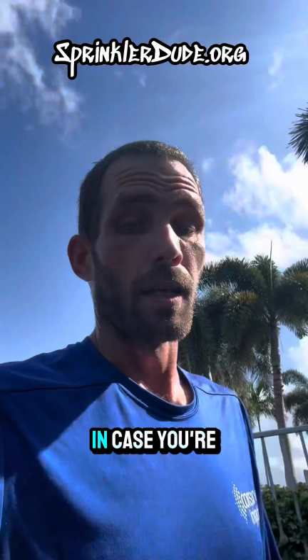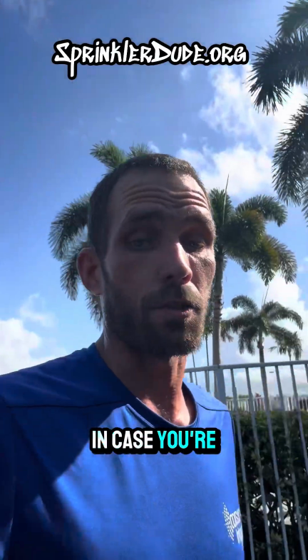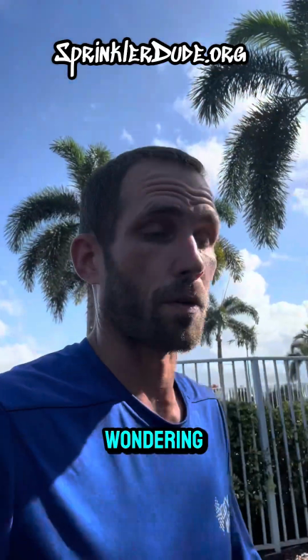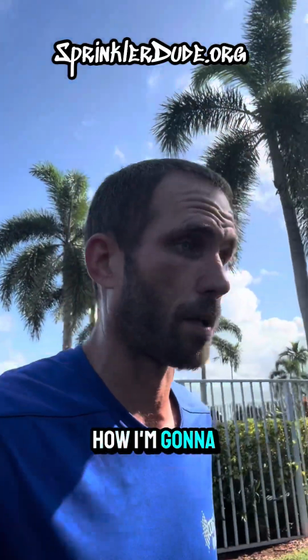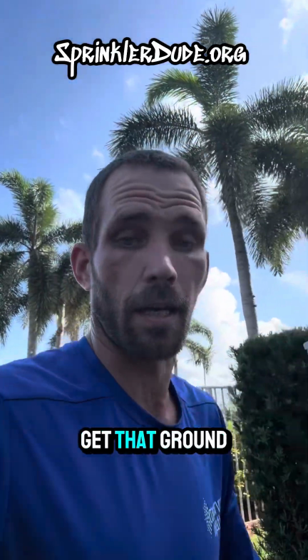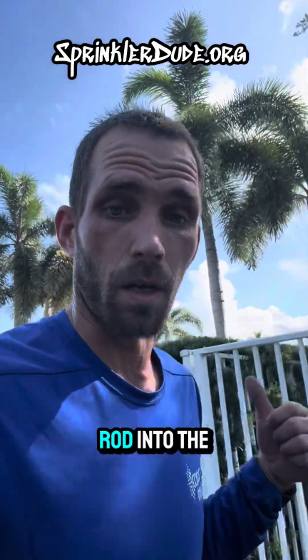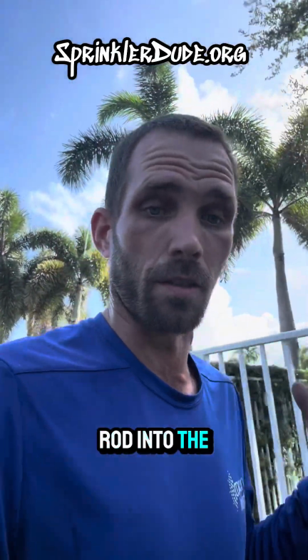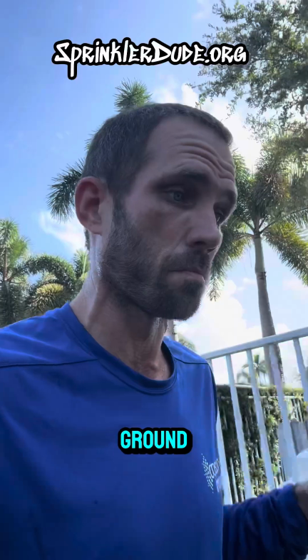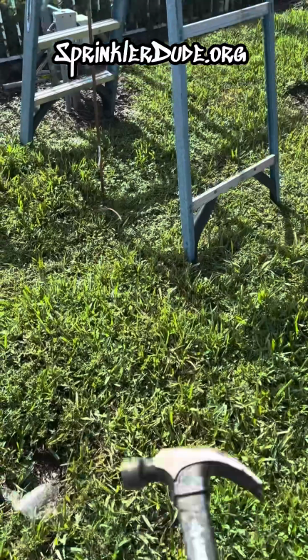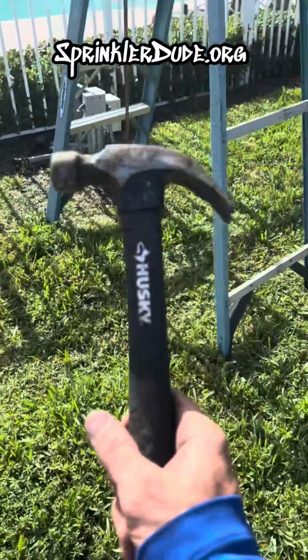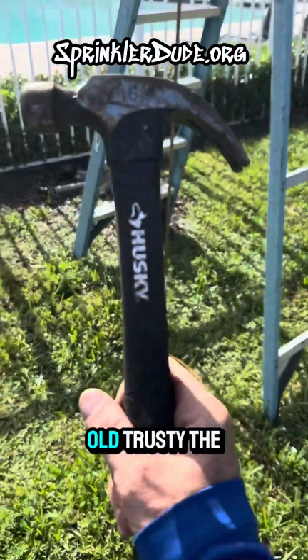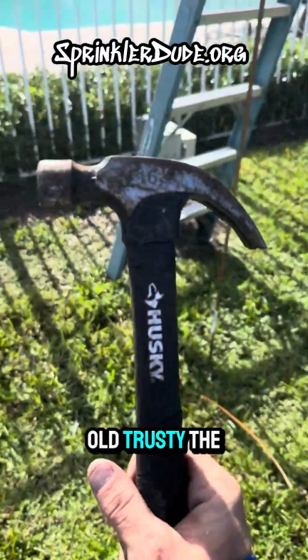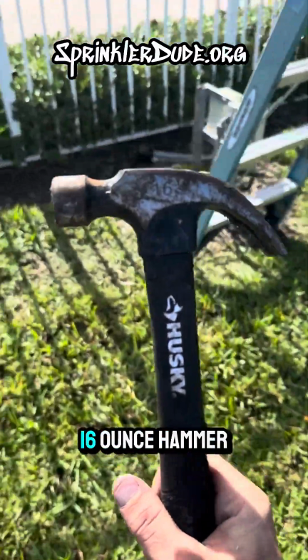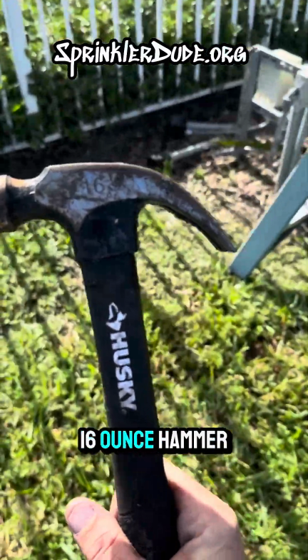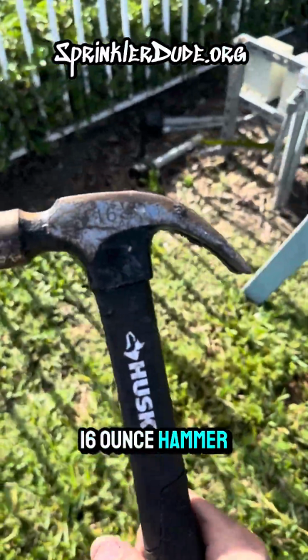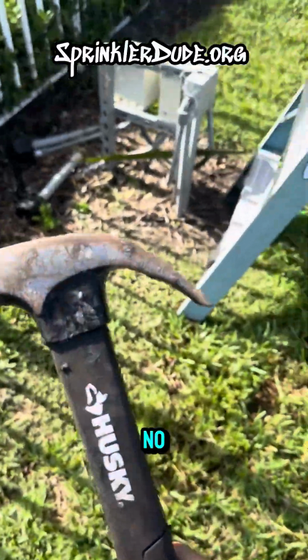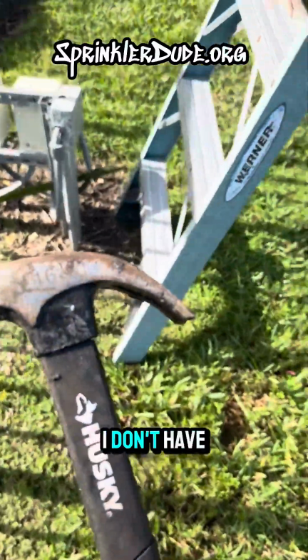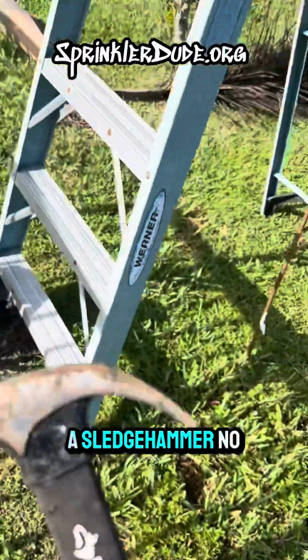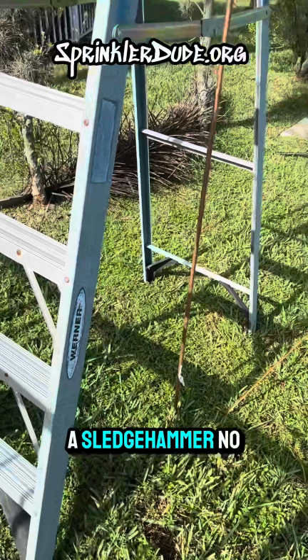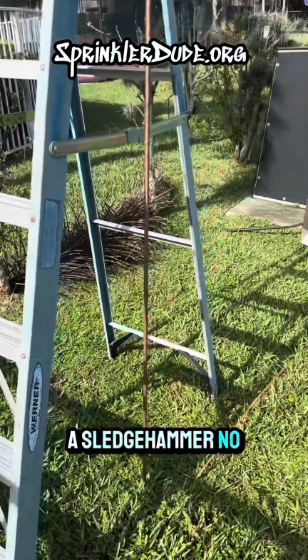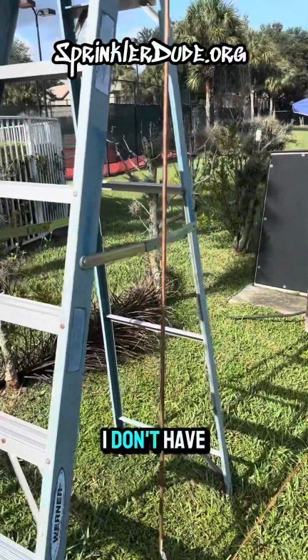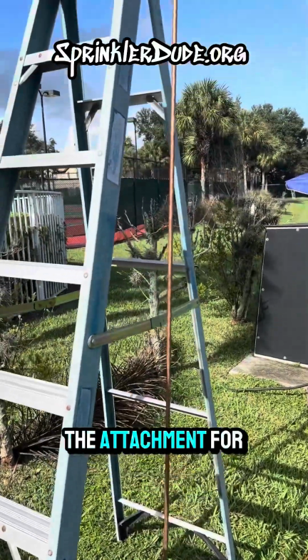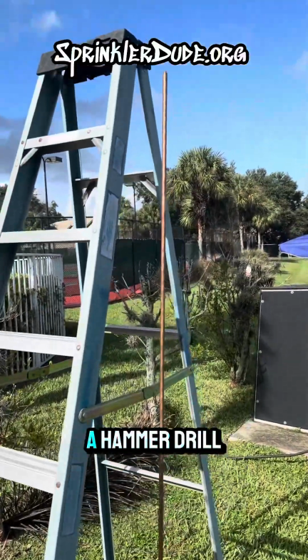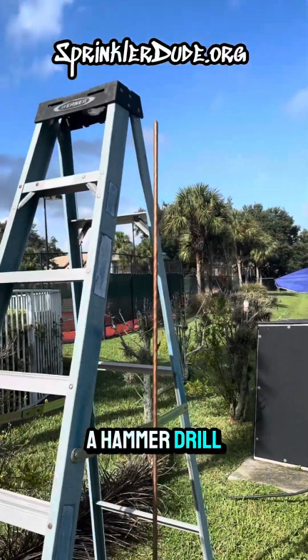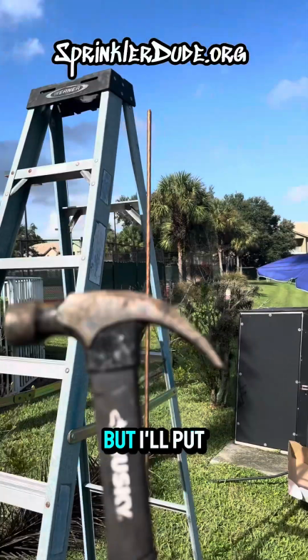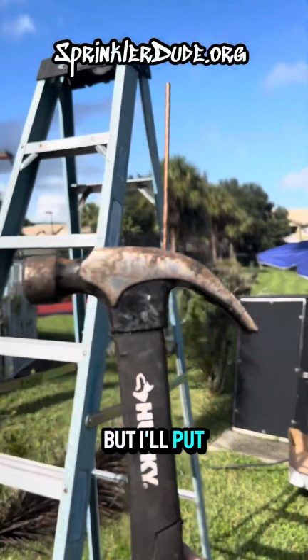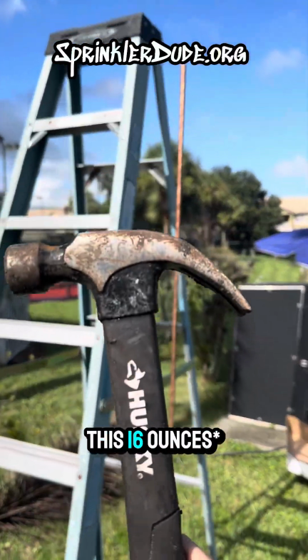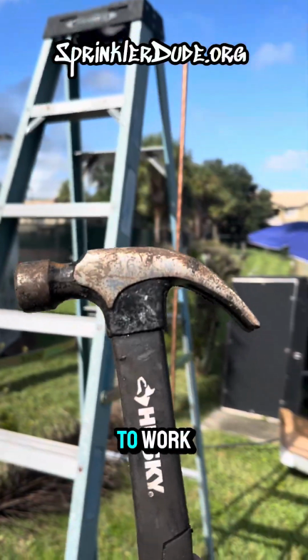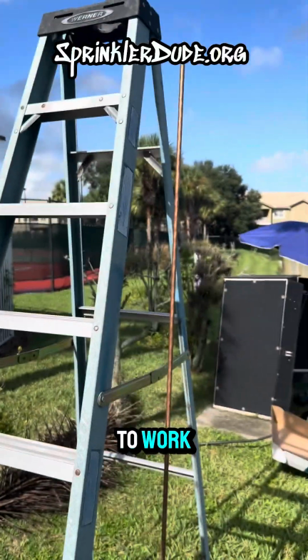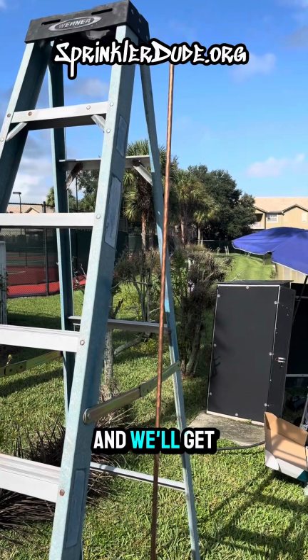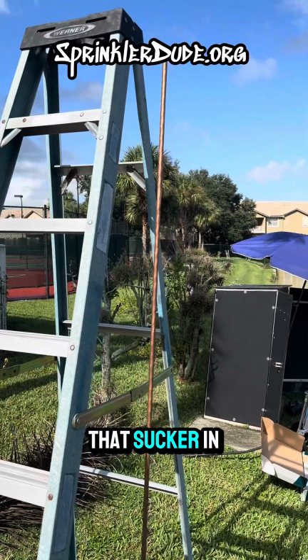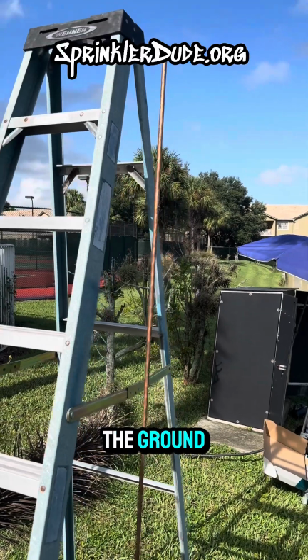In case you're wondering how I'm going to get that ground rod into the ground — old trusty, the 16 pound hammer. I don't have a sledgehammer, I don't have the attachment for a hammer drill, but I'll put this 16 pounds to work and we'll get that sucker in the ground.